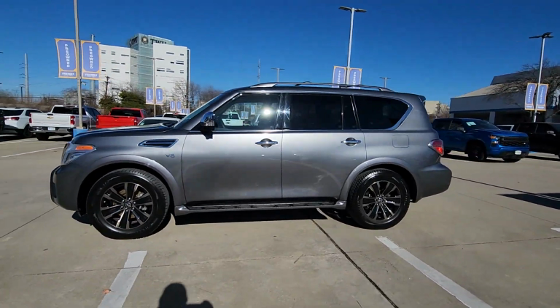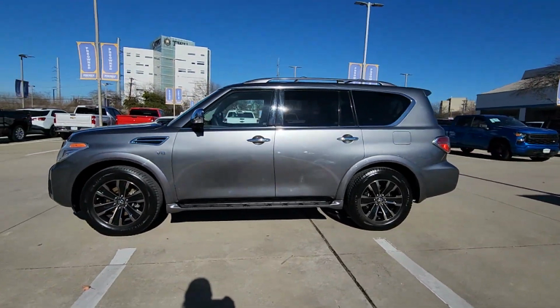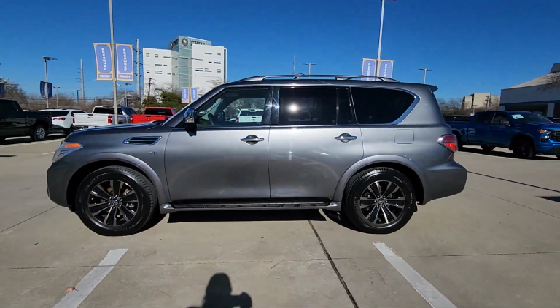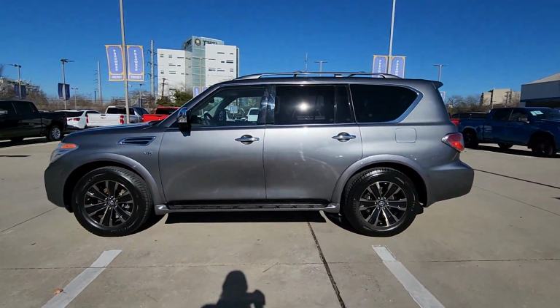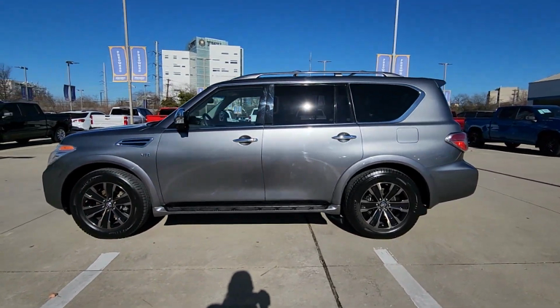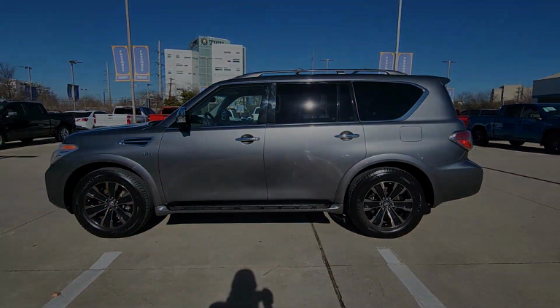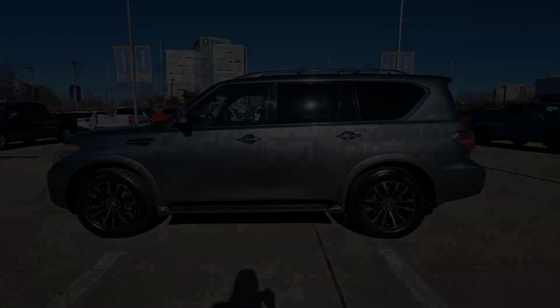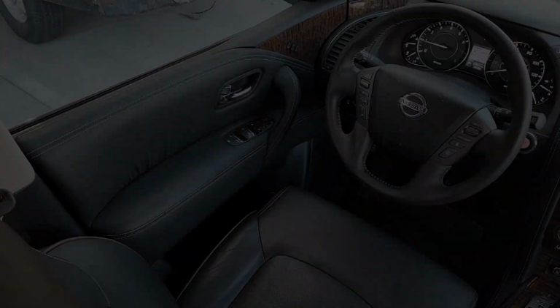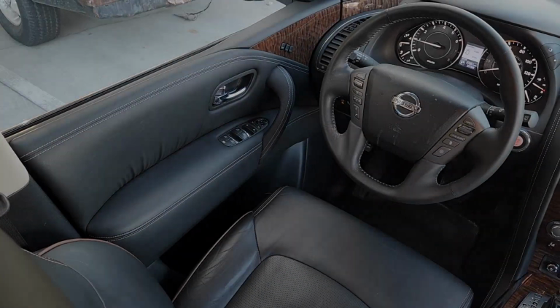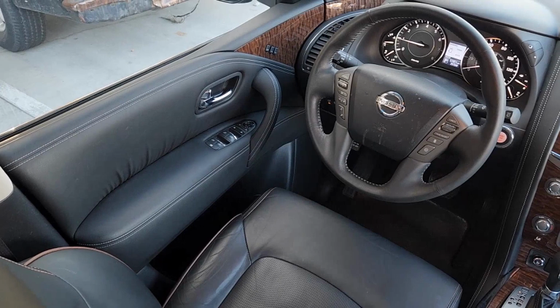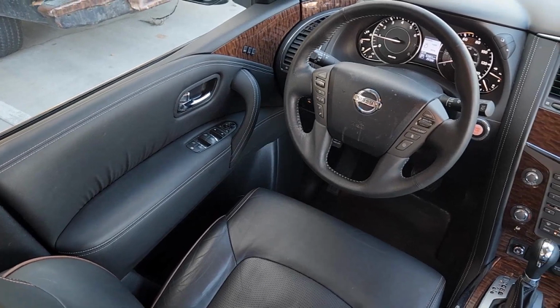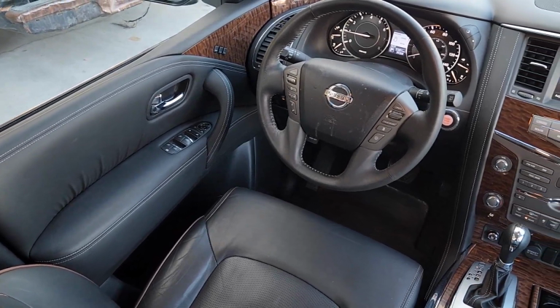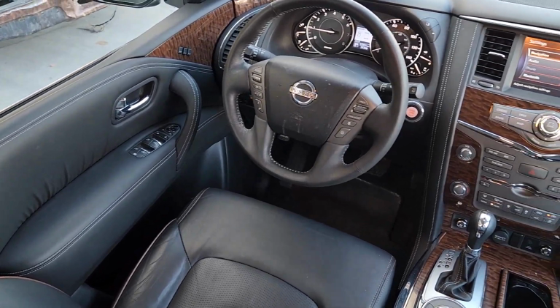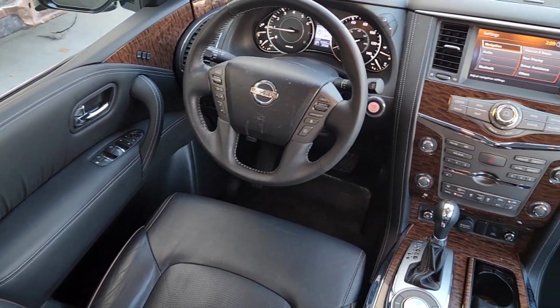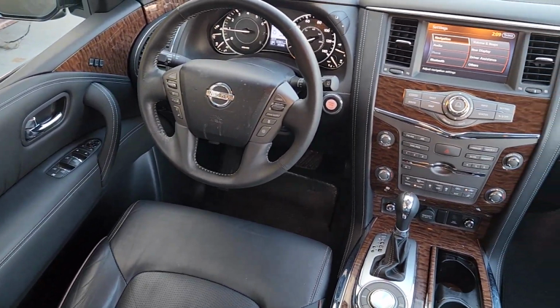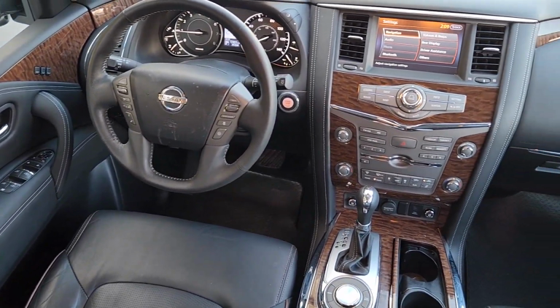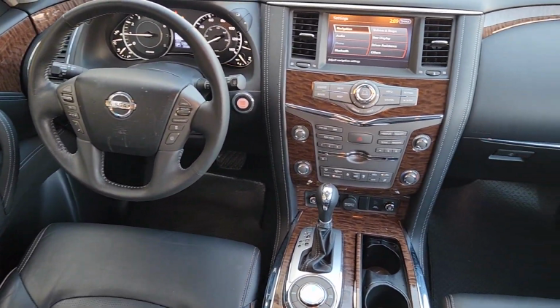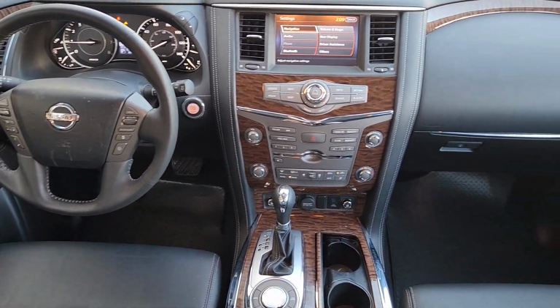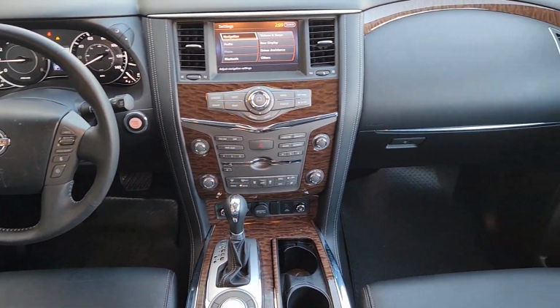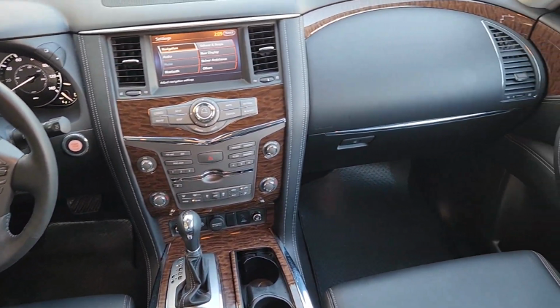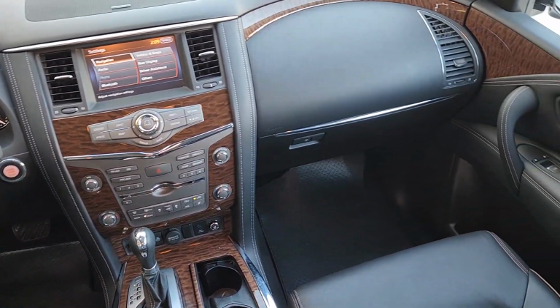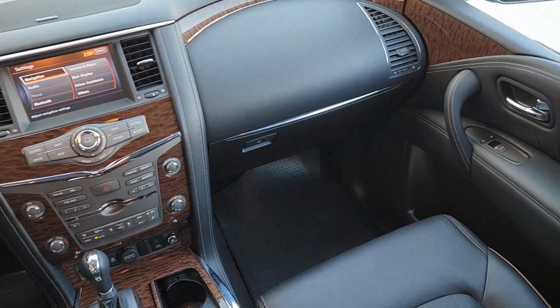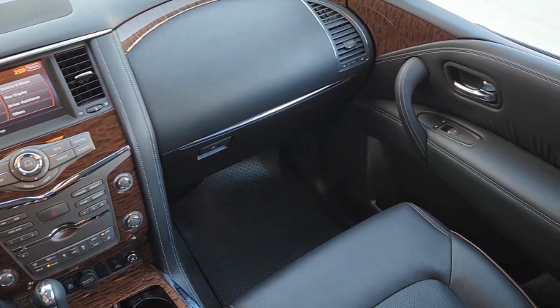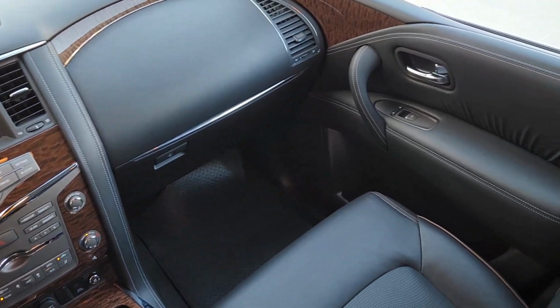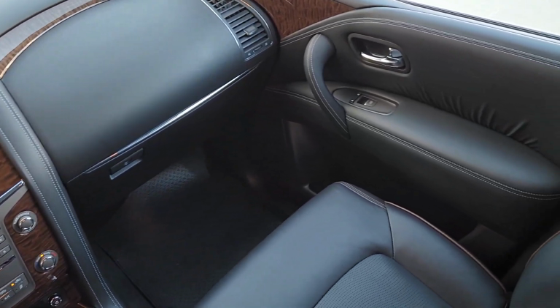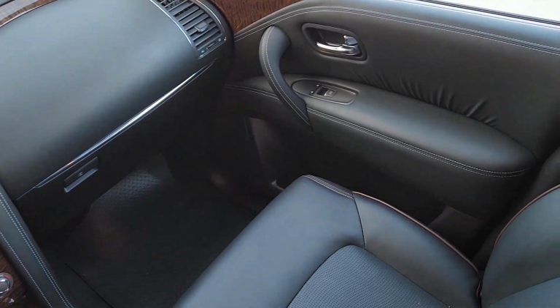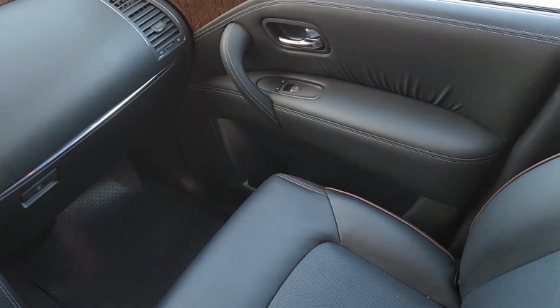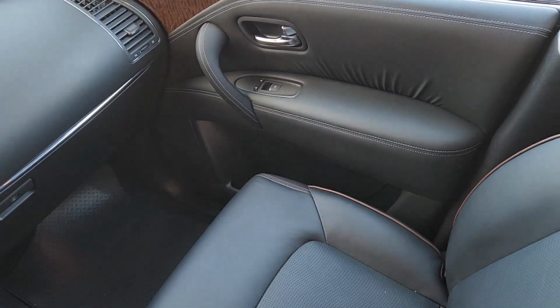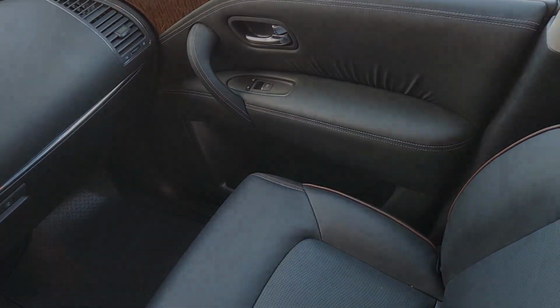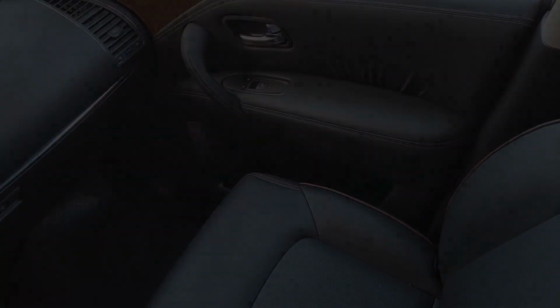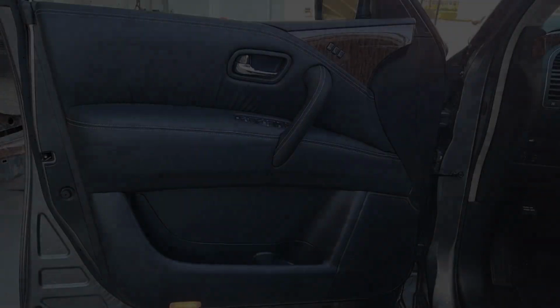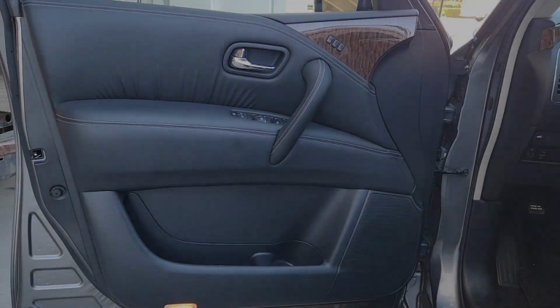Heated steering wheel, heated and/or cooled front seats, navigation system, moonroof, keyless entry, power passenger seat, fog lamps, heated mirrors, lane-keeping assist, heated rear seat.